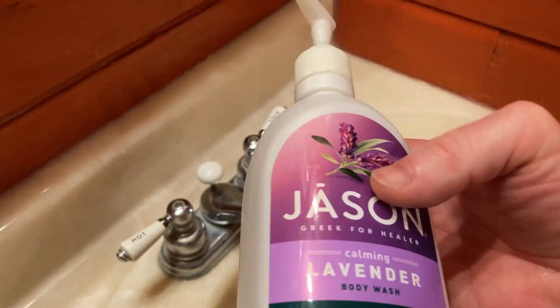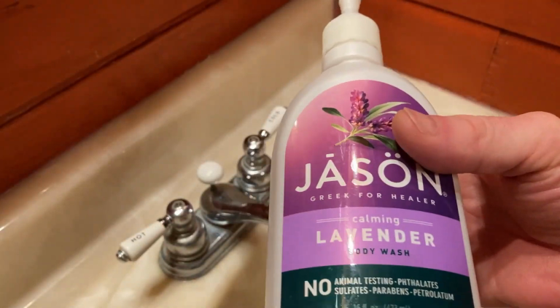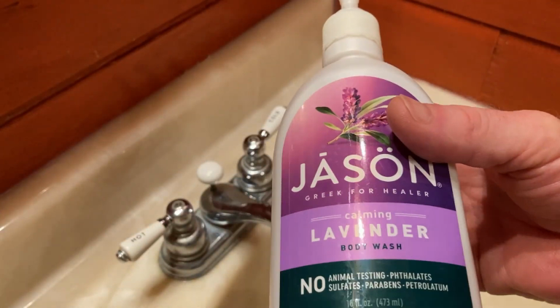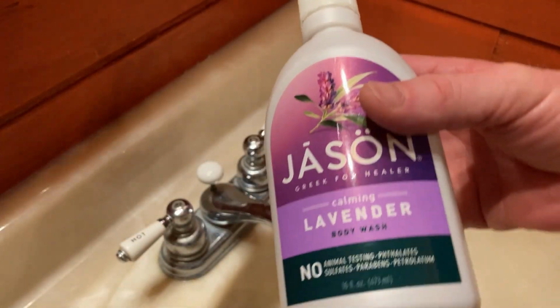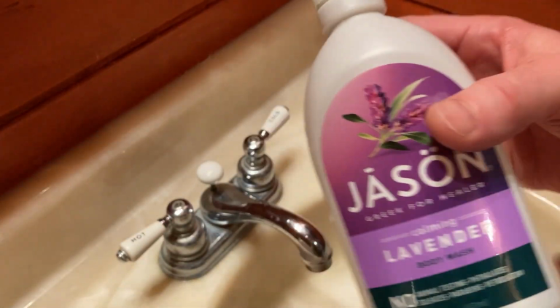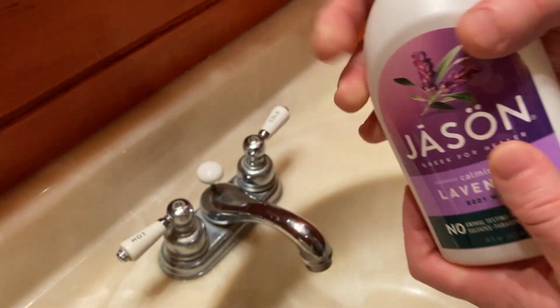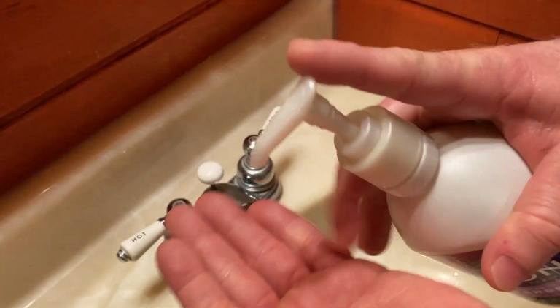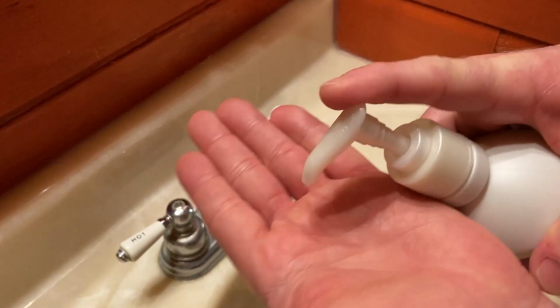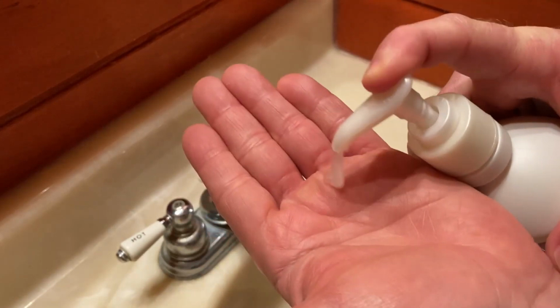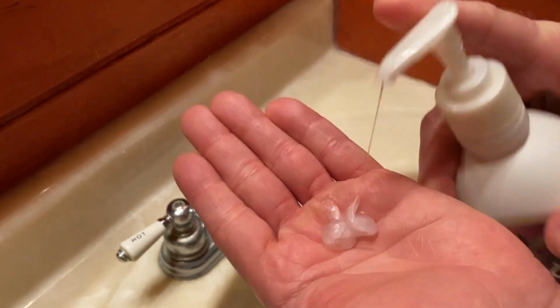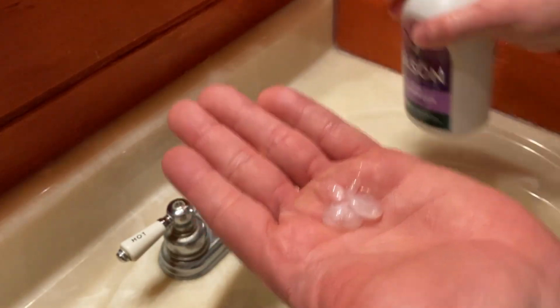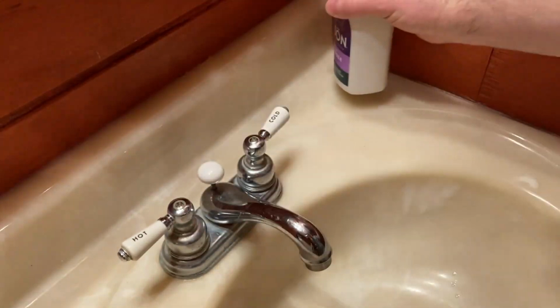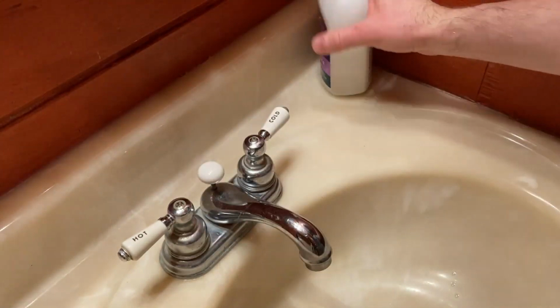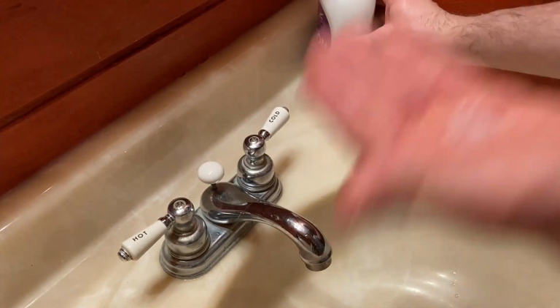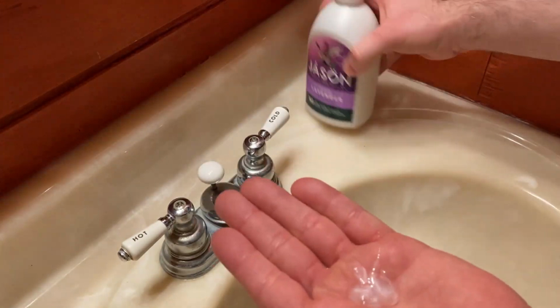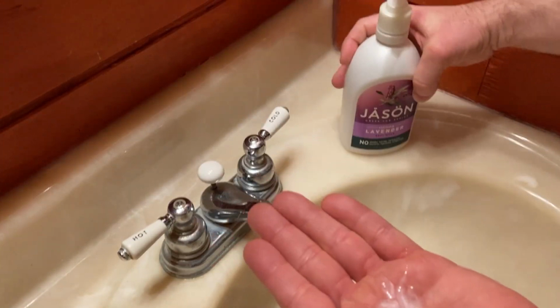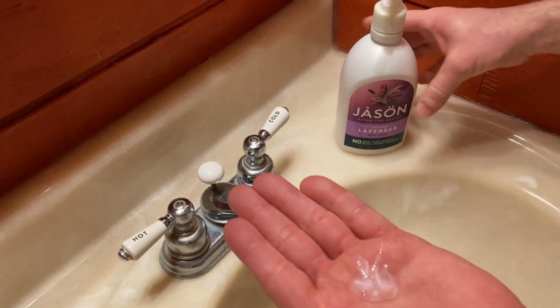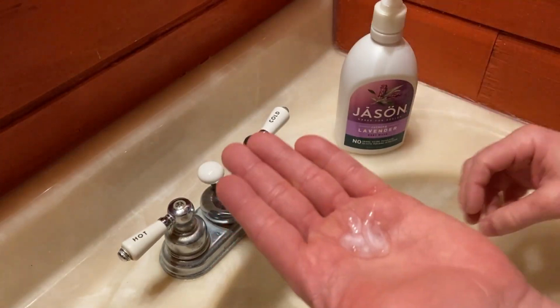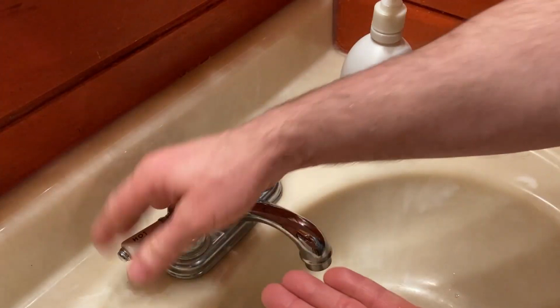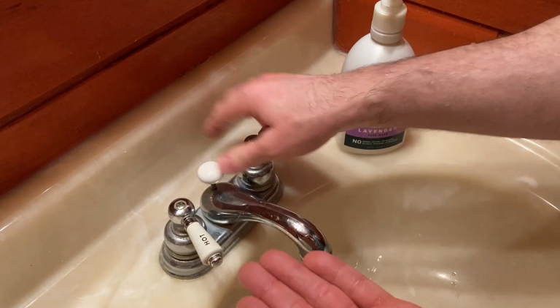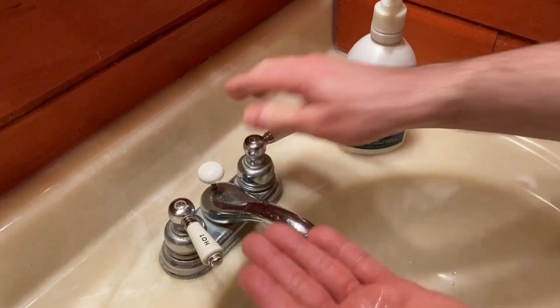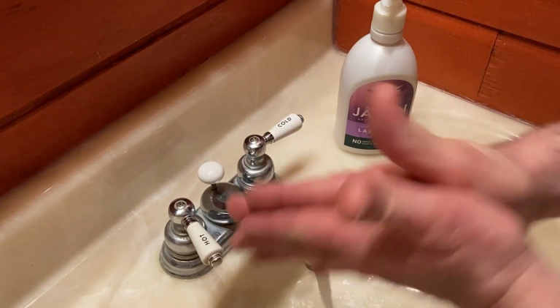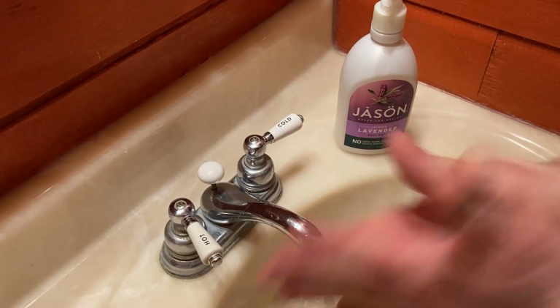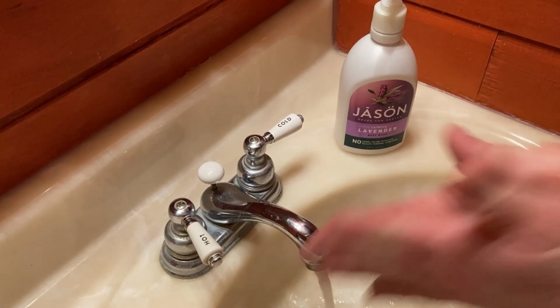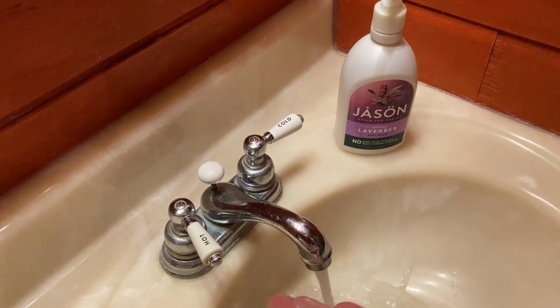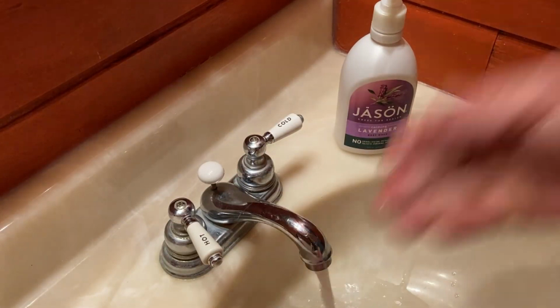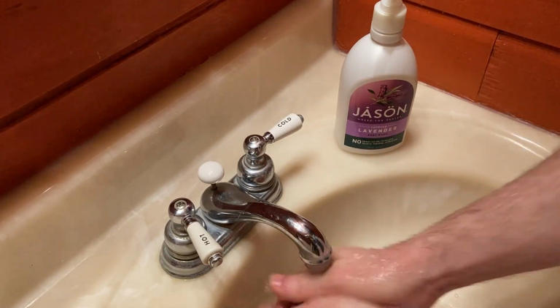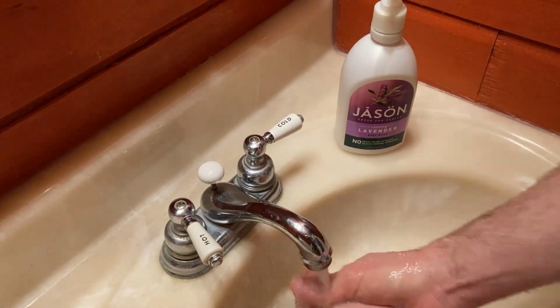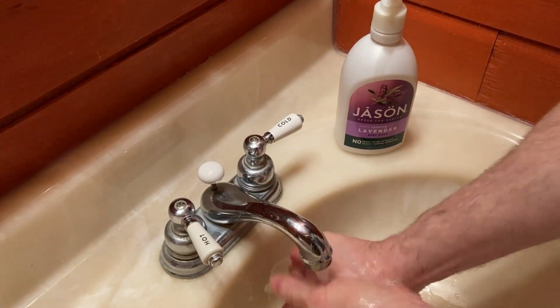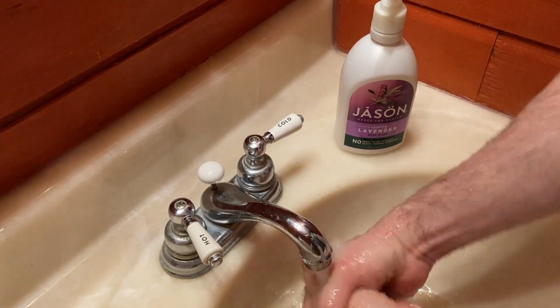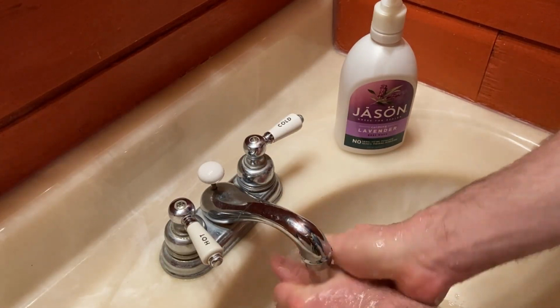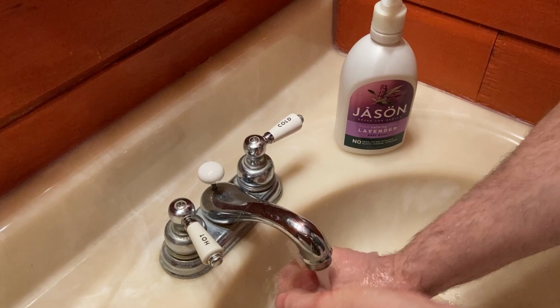This stuff is really nice. It smells natural. It lathers really well and it smells really good. It reminds me of being on a lavender farm — so if you've ever been on a lavender farm, this is the kind of scent that you're going to have.